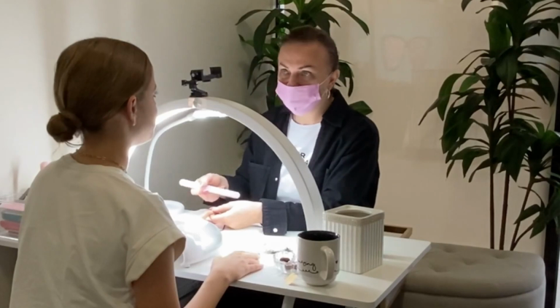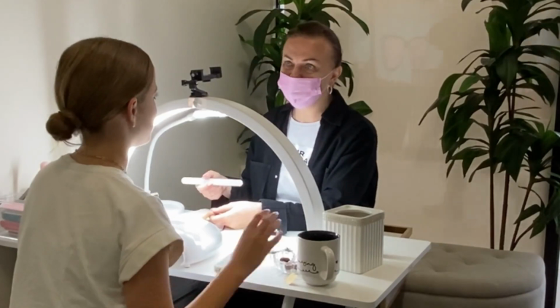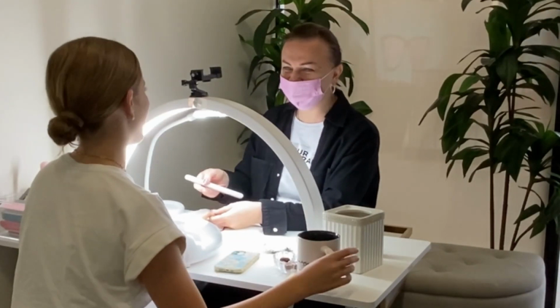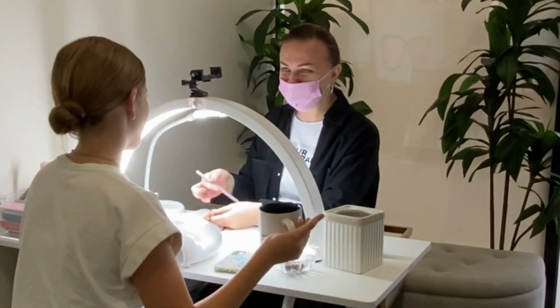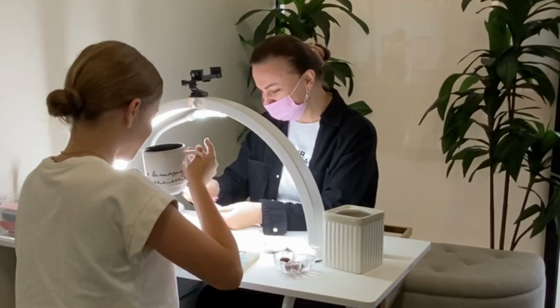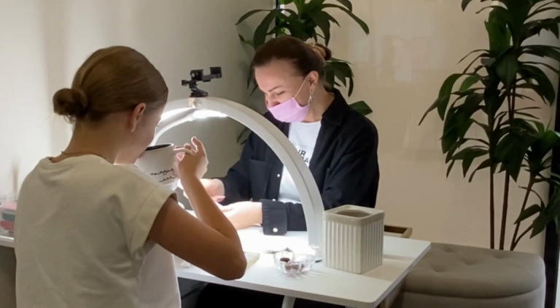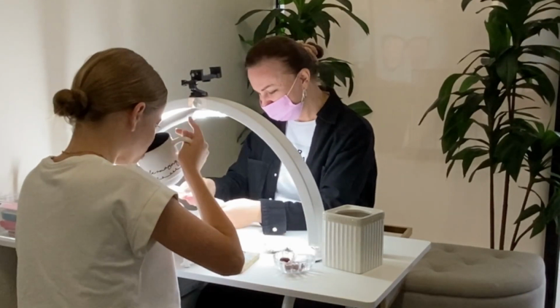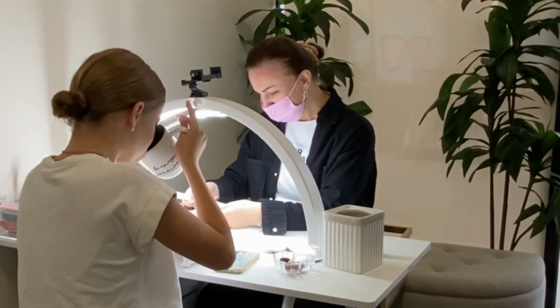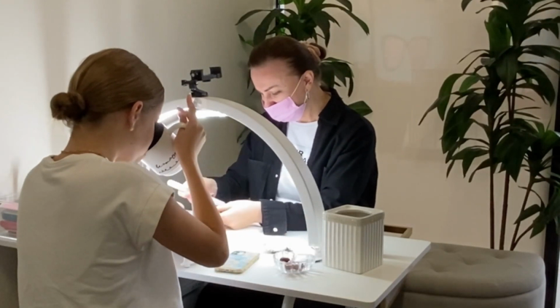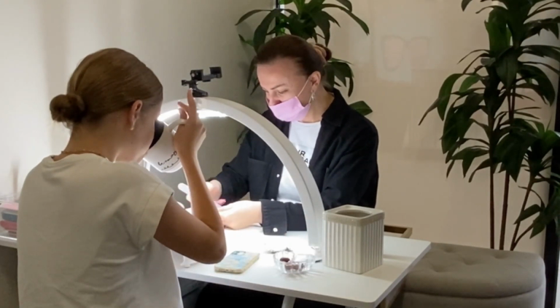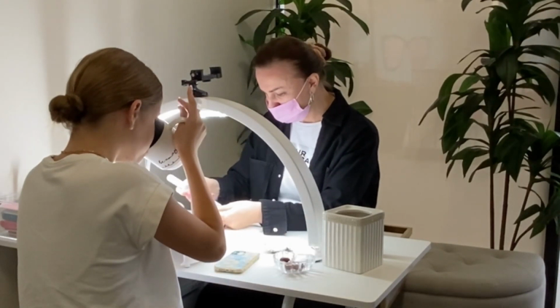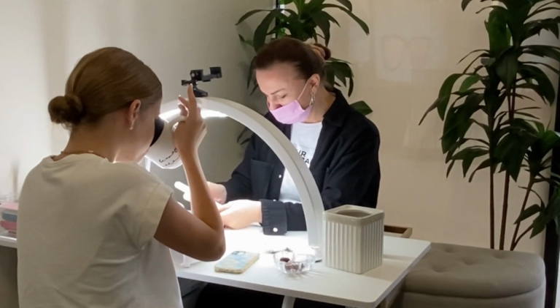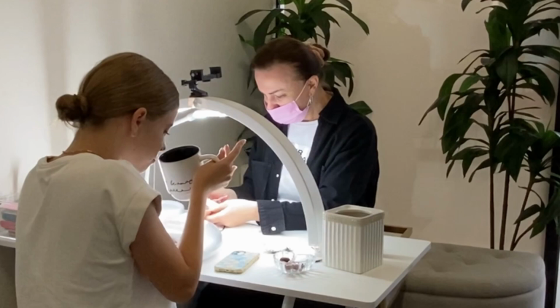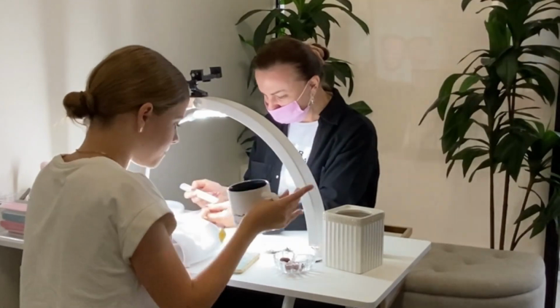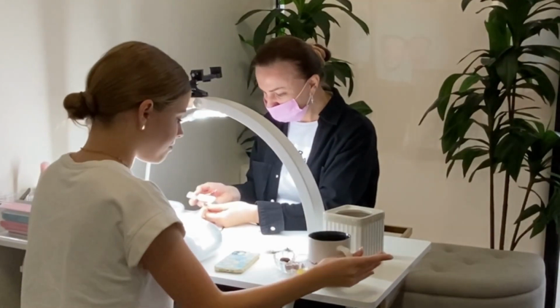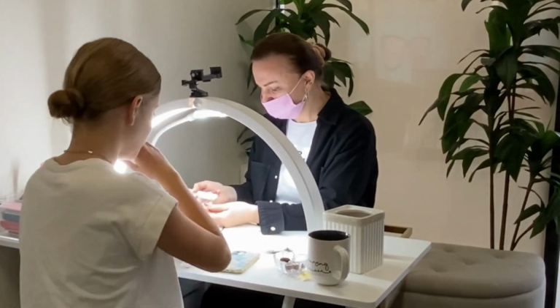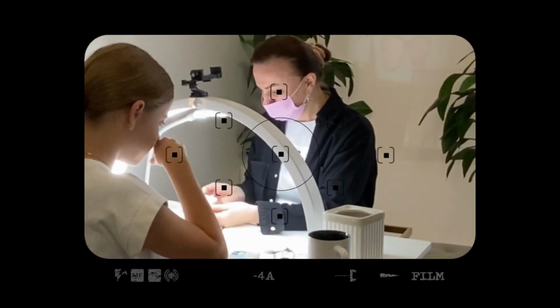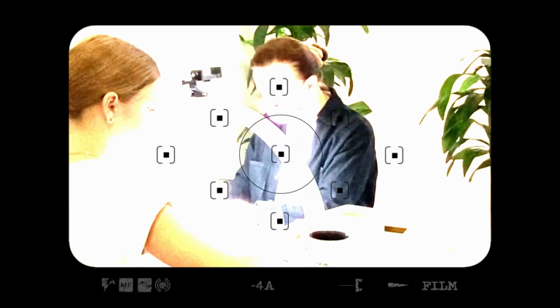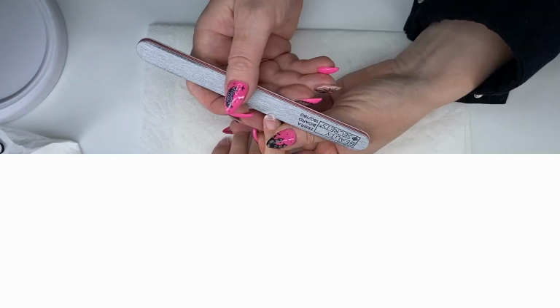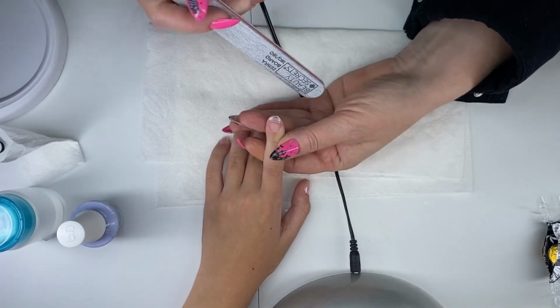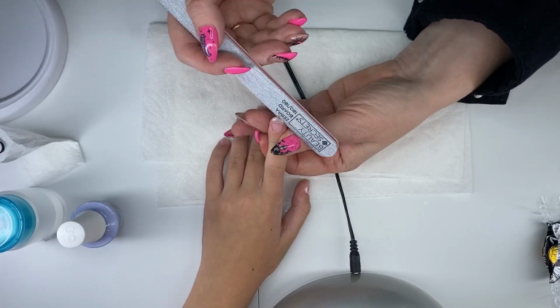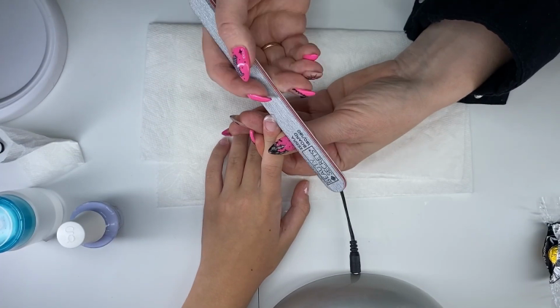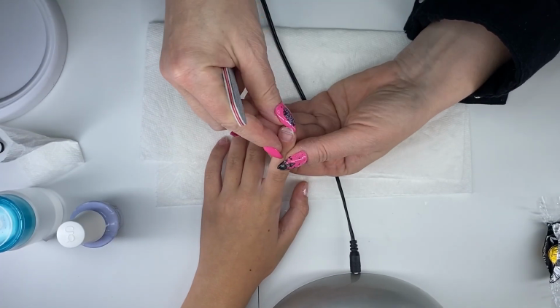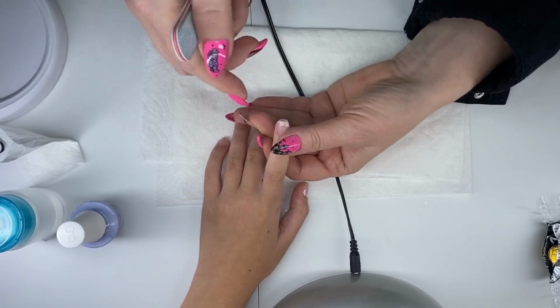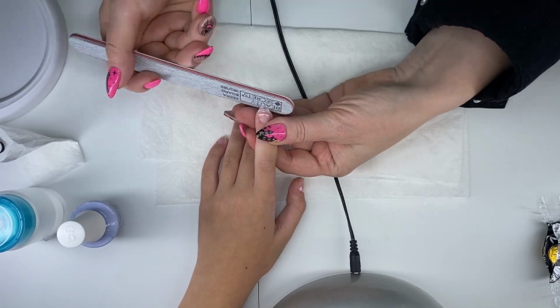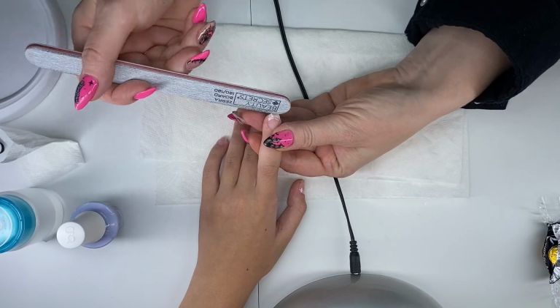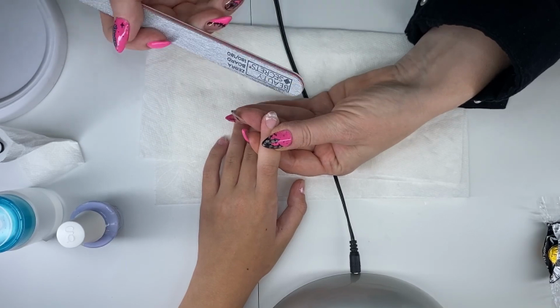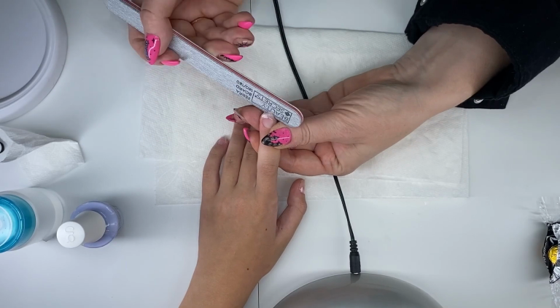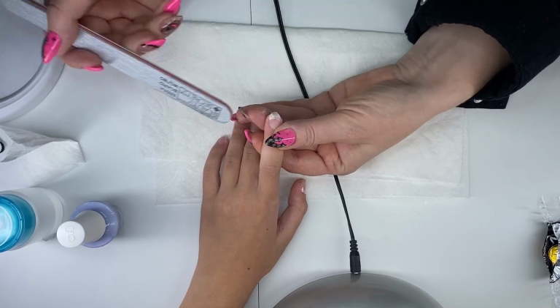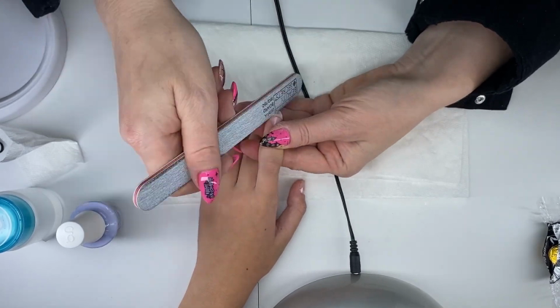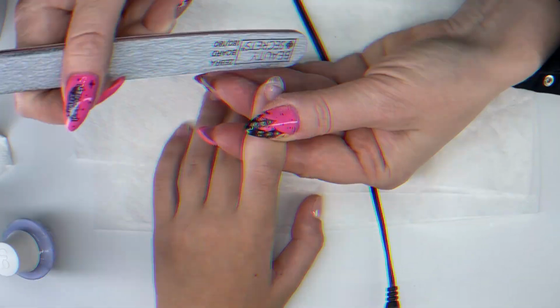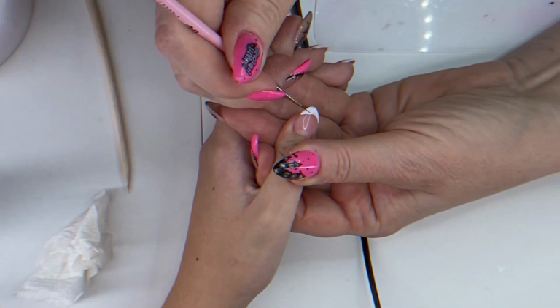At Beautyland by Svetlana Peter, we know that every girl deserves to feel special, and what better way to do that than with a beautiful French manicure. For our teenage clients, we offer a fun and relaxed experience that blends classic elegance with a touch of youthful charm.